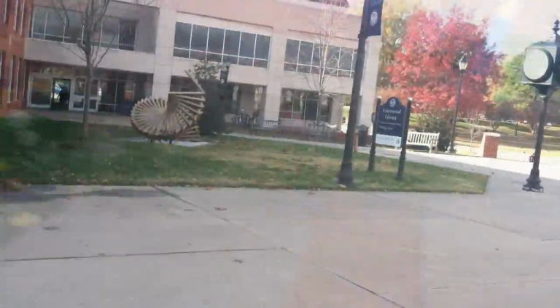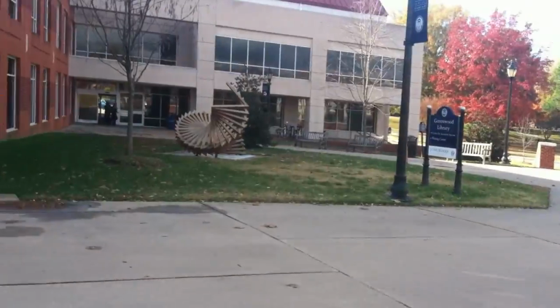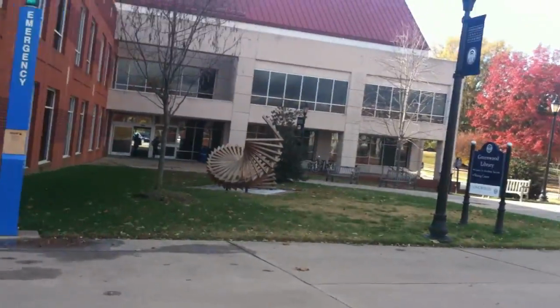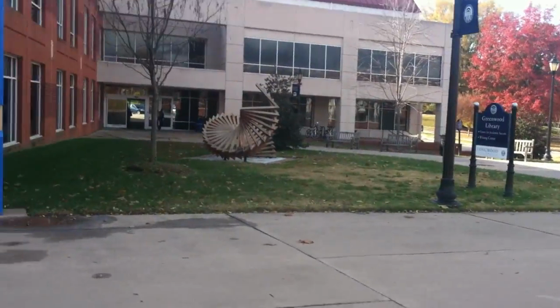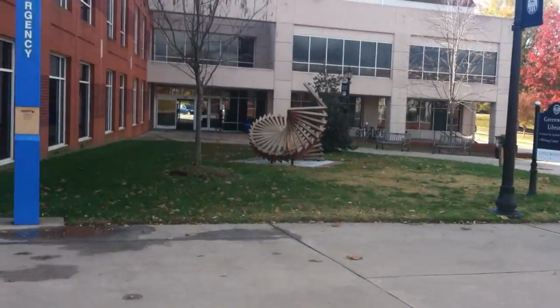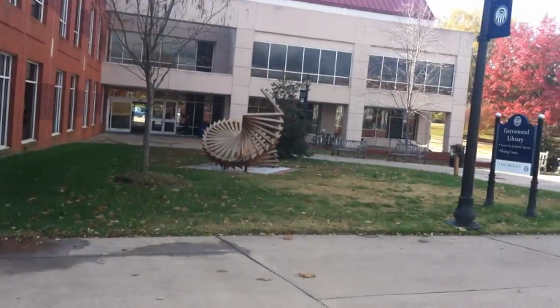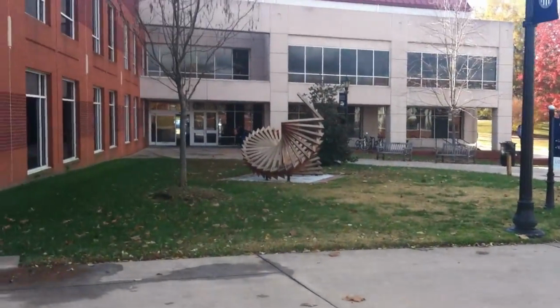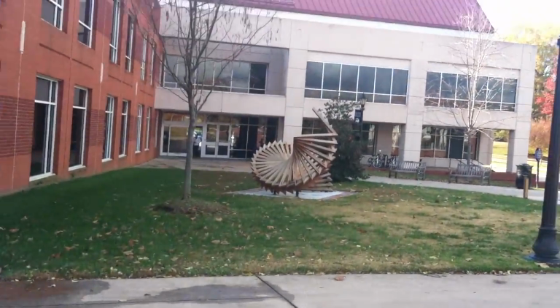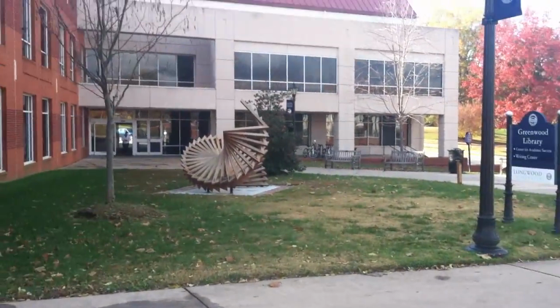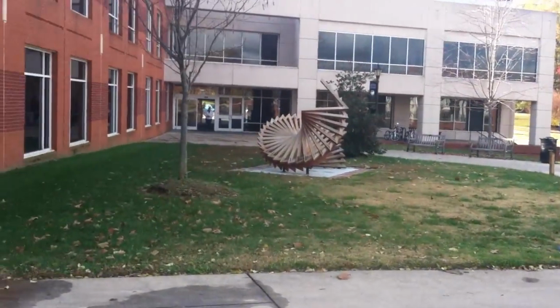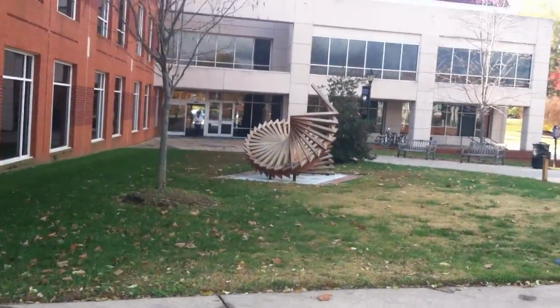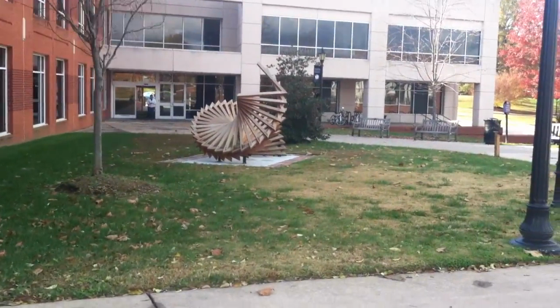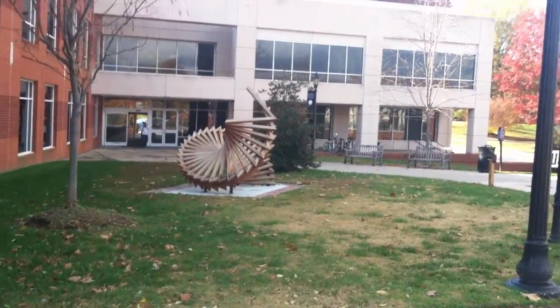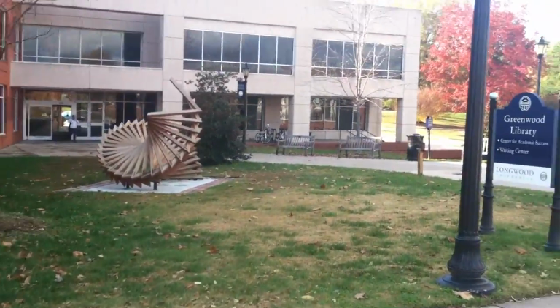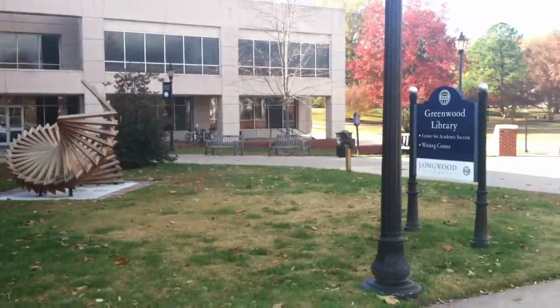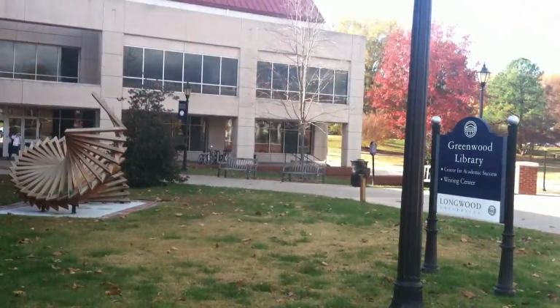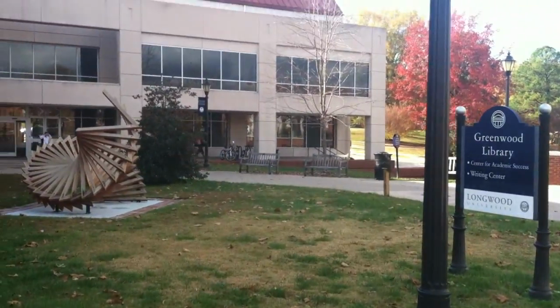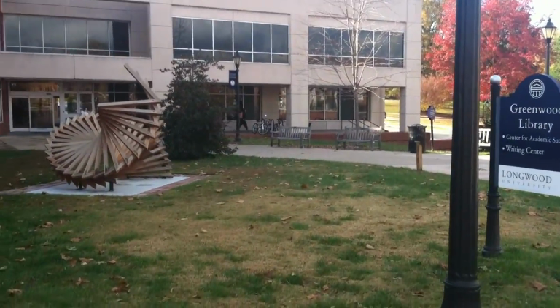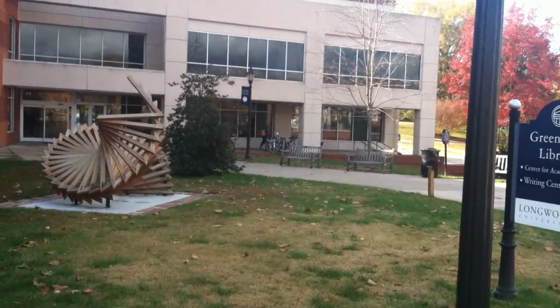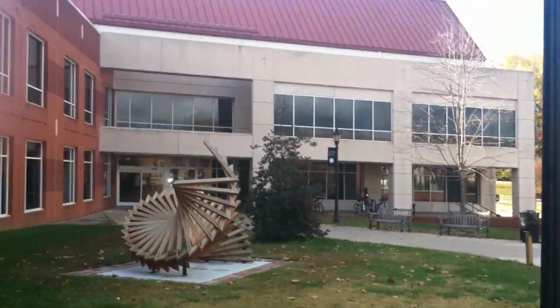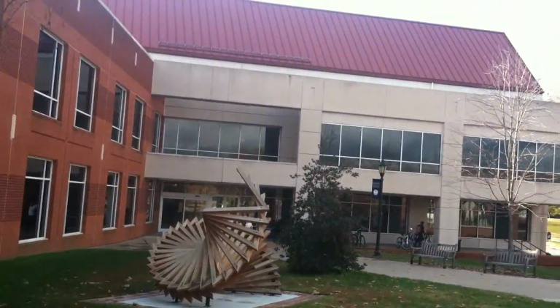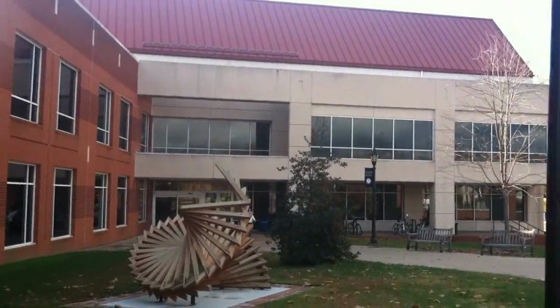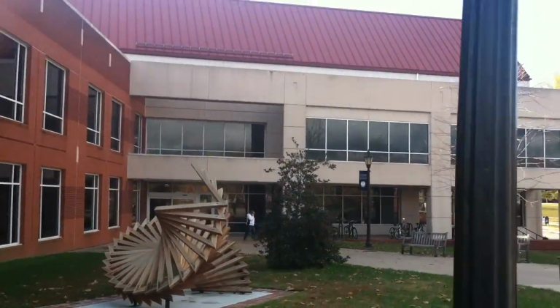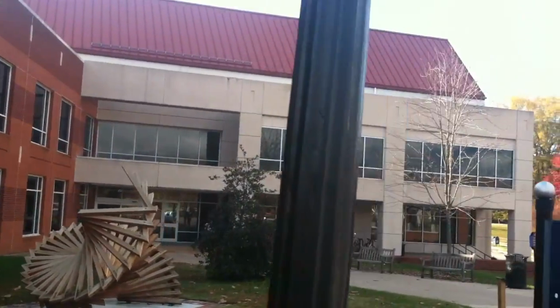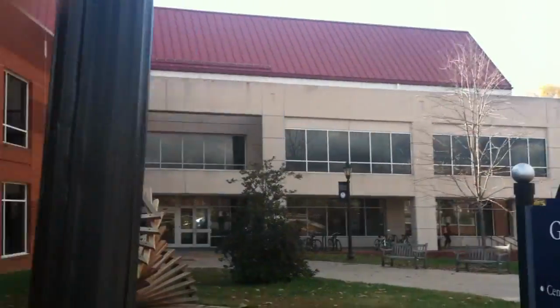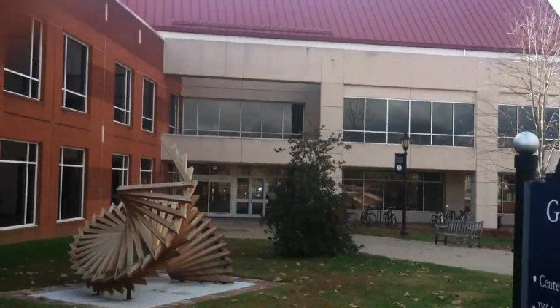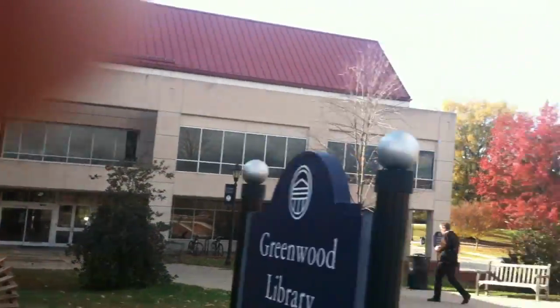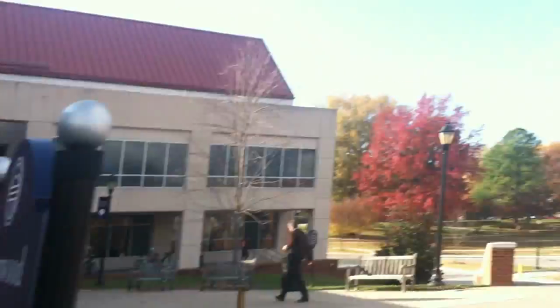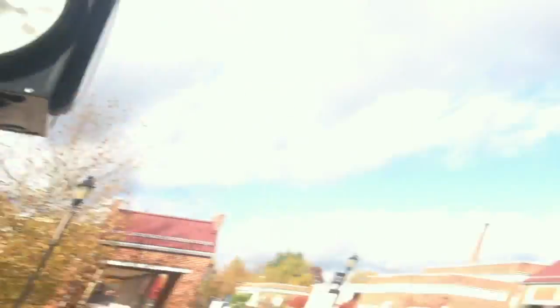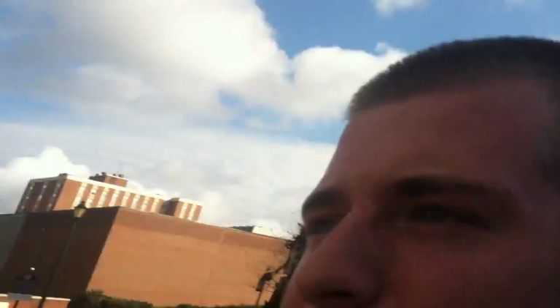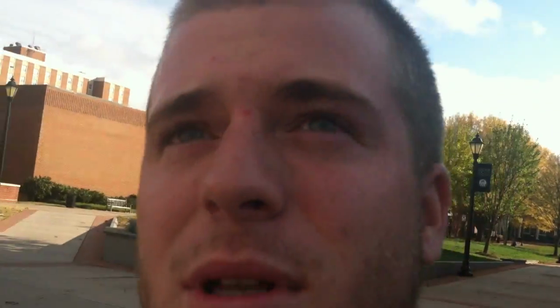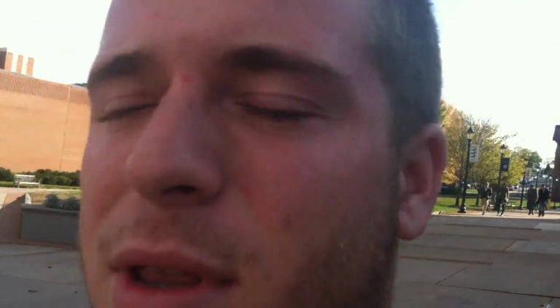Moving on to this piece — it's more of an interpretive piece. It looks like a staircase to me, but it is what it is — you can call it whatever you want. And then you've got Greenwood Library, where a lot of studying happens, a lot of books, a lot of everything.